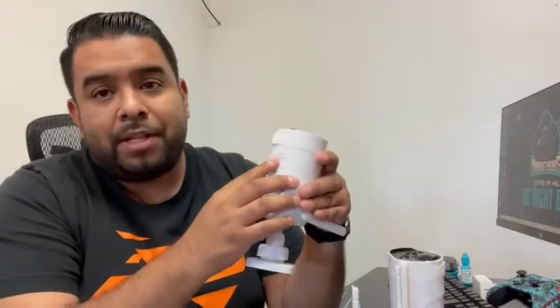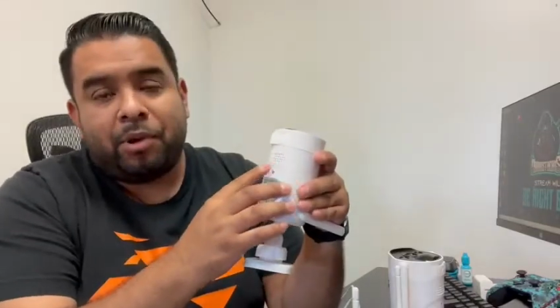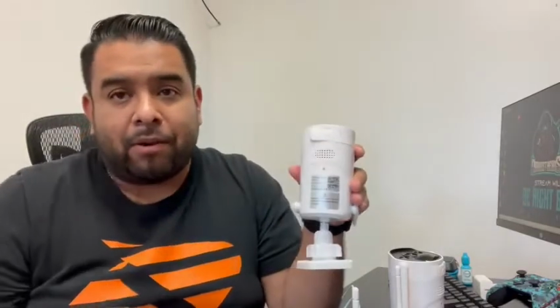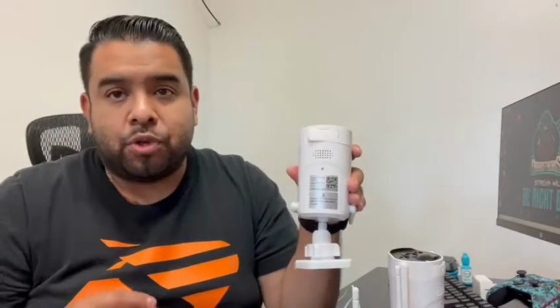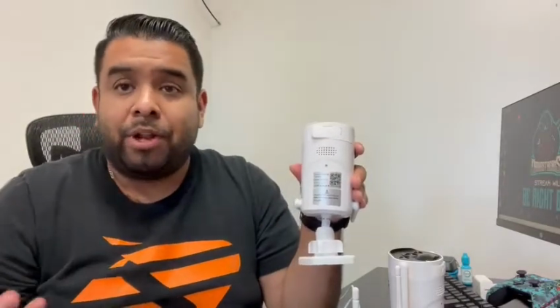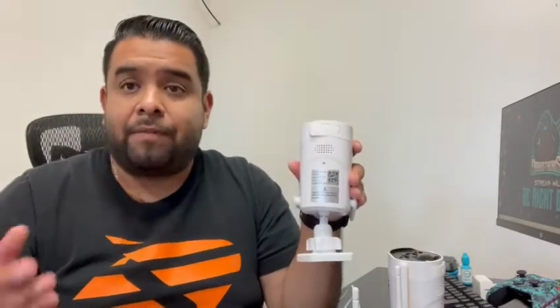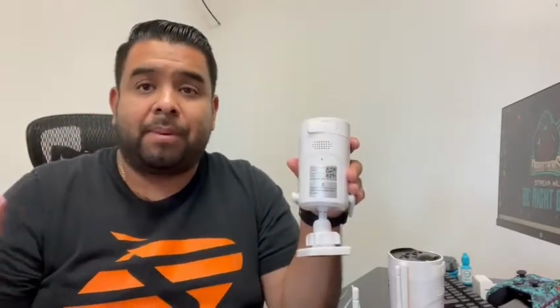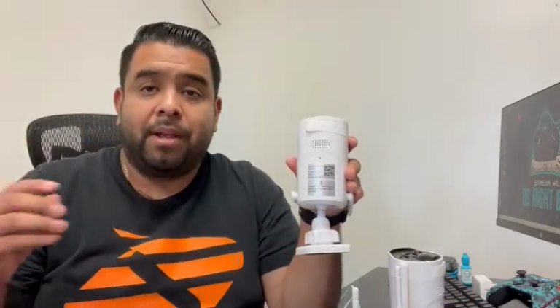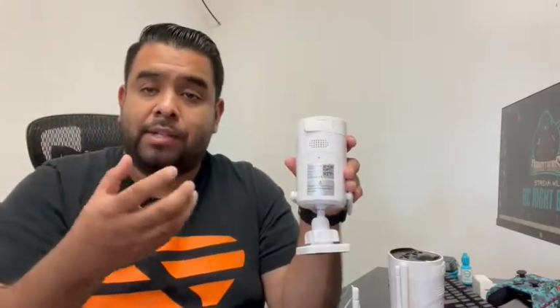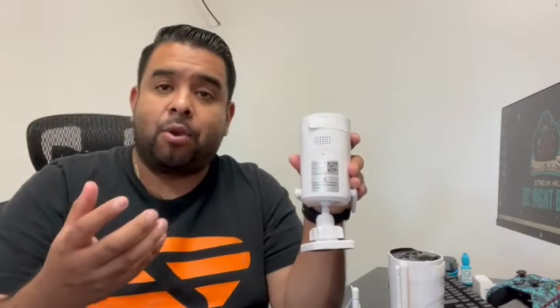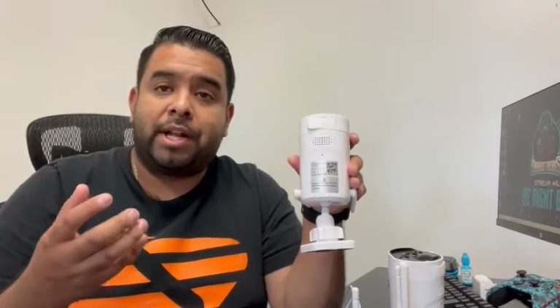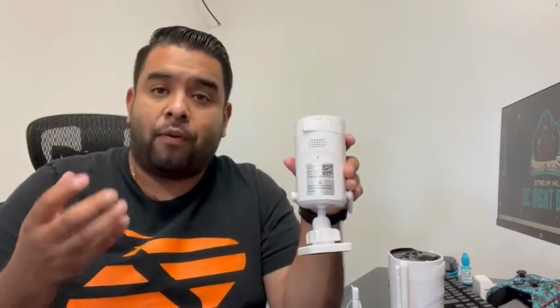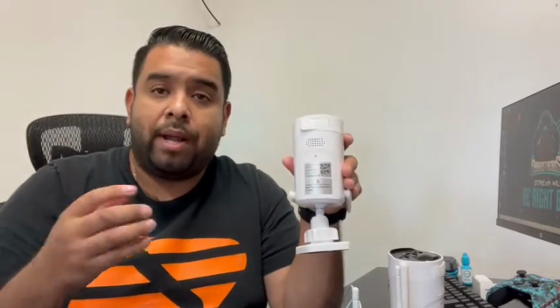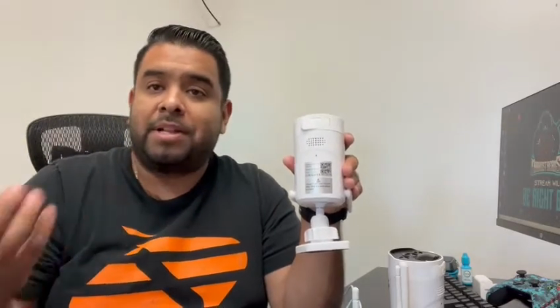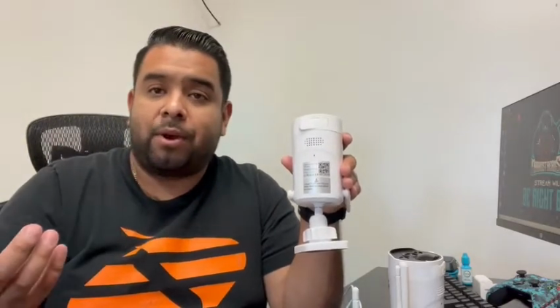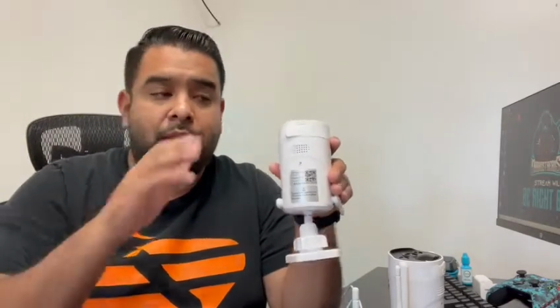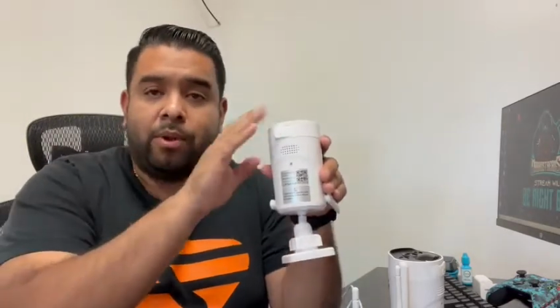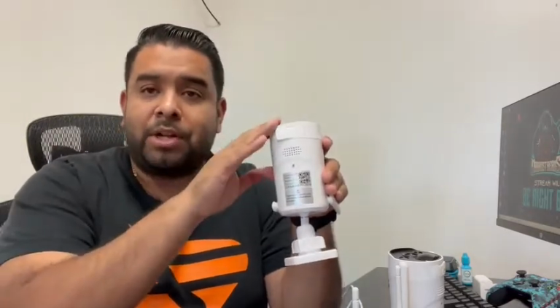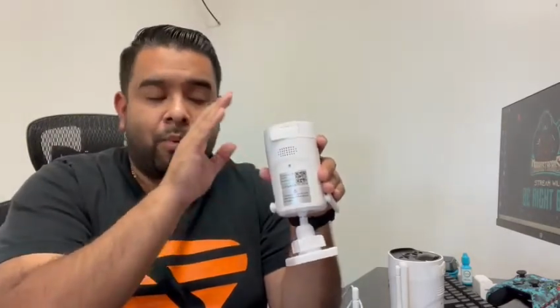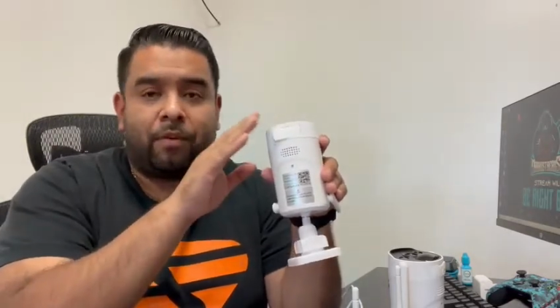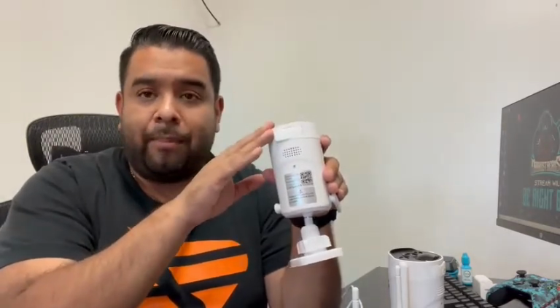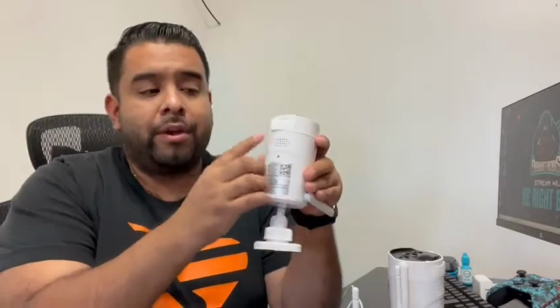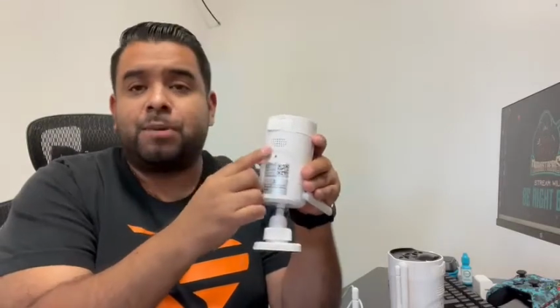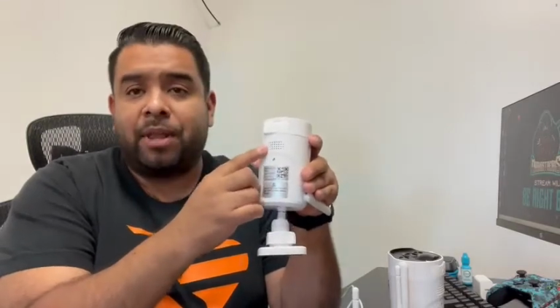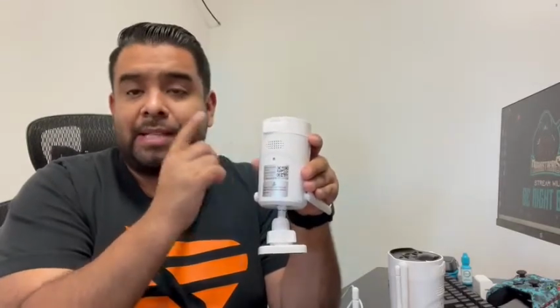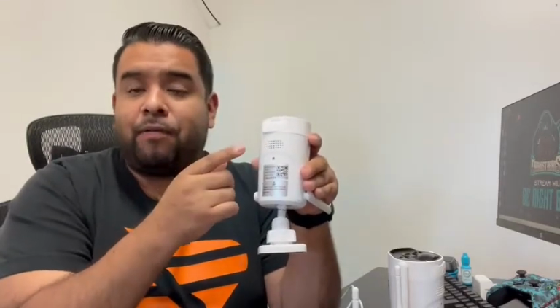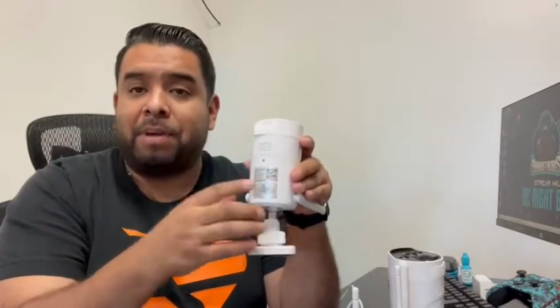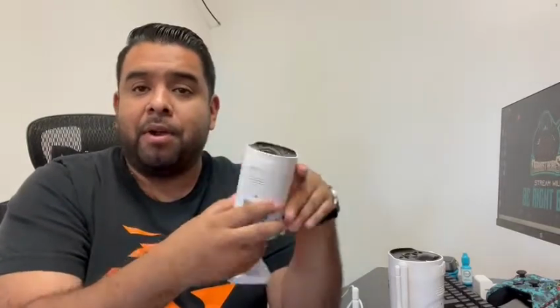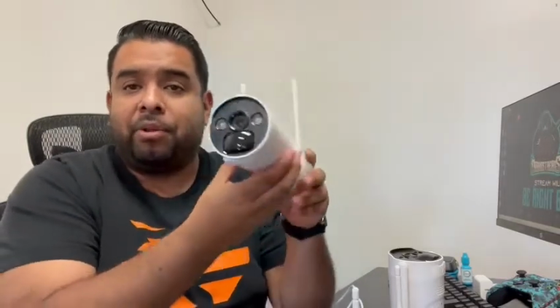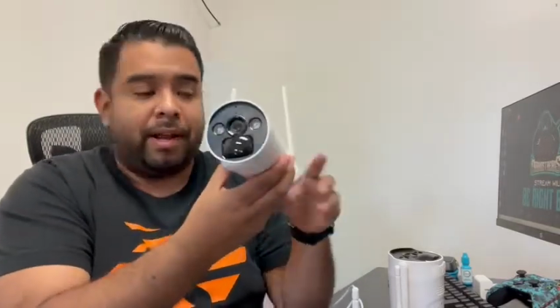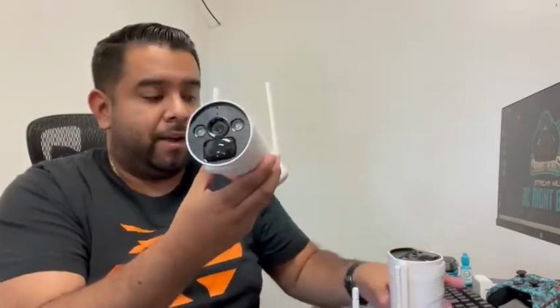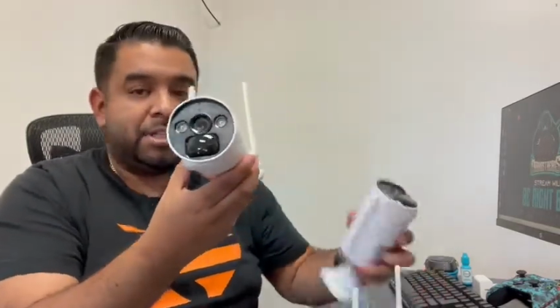At the bottom it has a built-in microphone and speaker, so you can communicate directly through the camera. For example, if you're watching the feed on your phone and somebody is outside your house, you can actually speak to them through the camera.